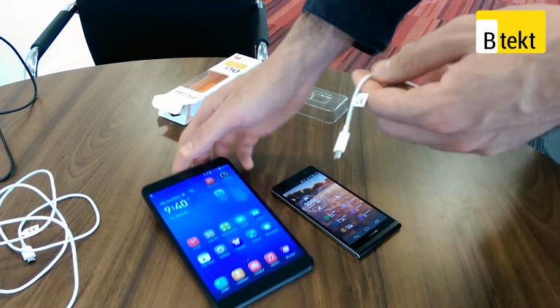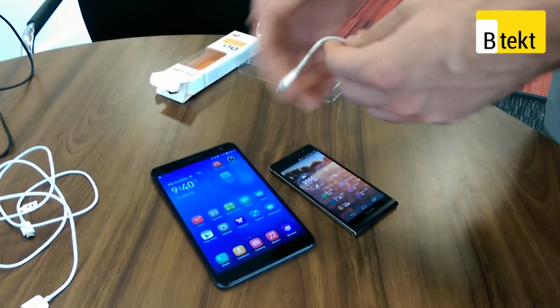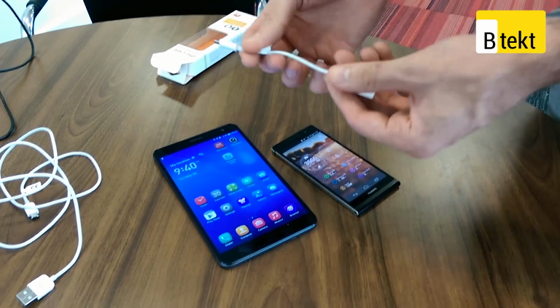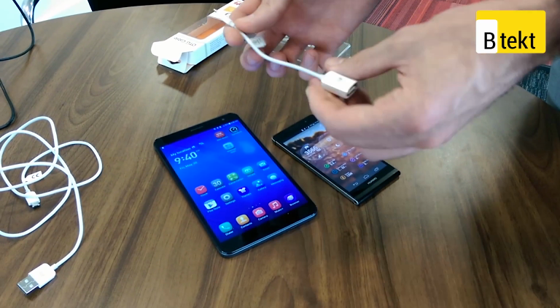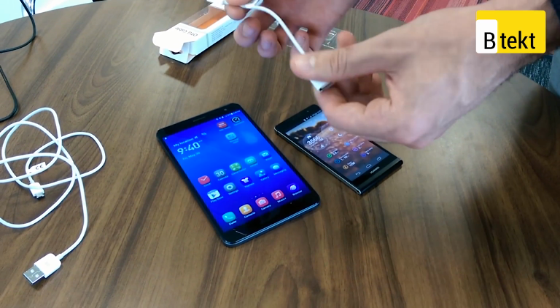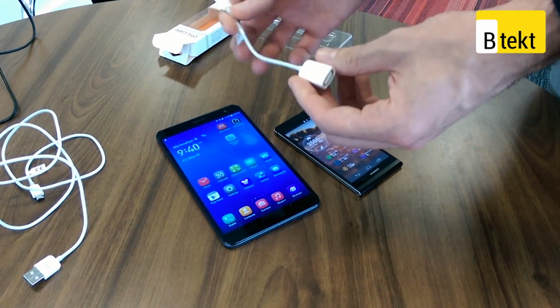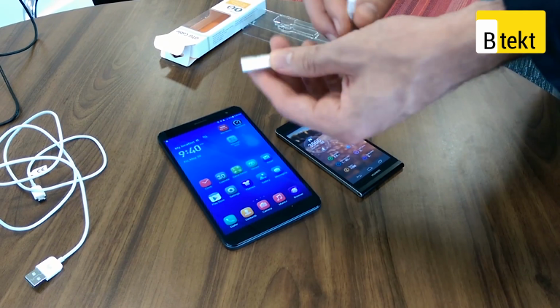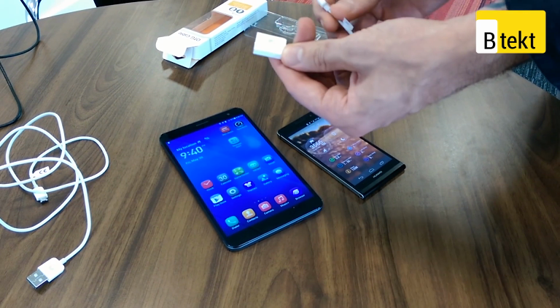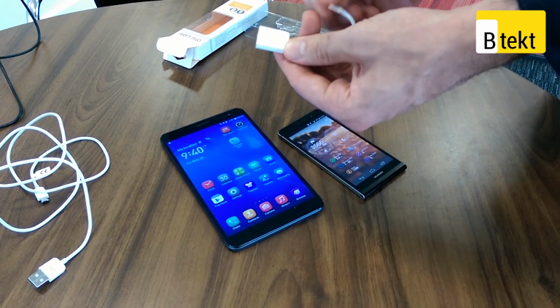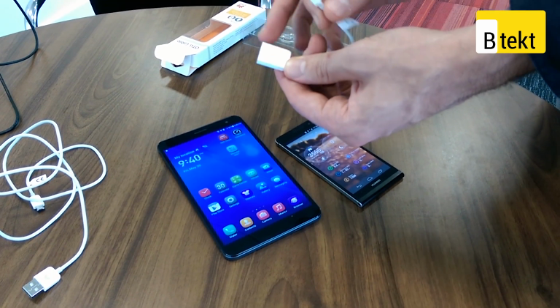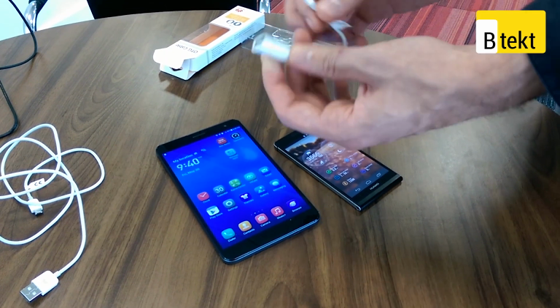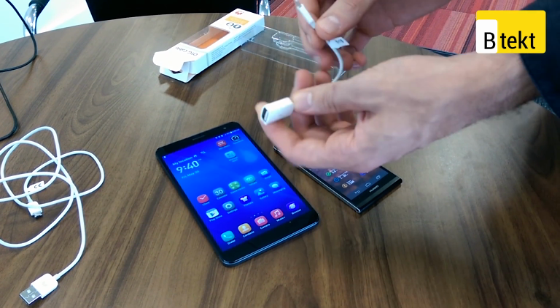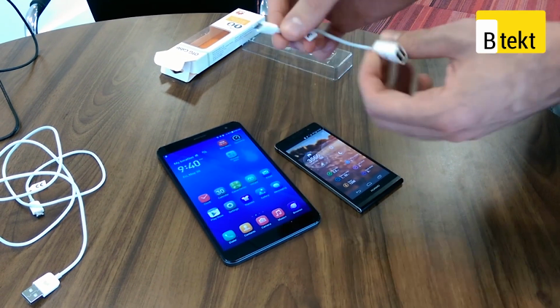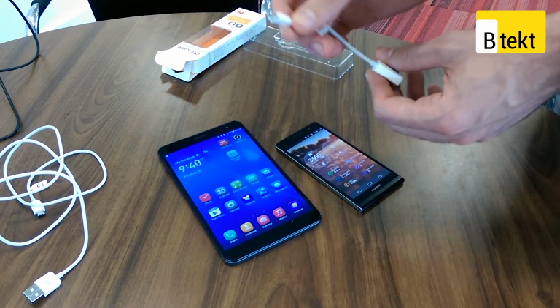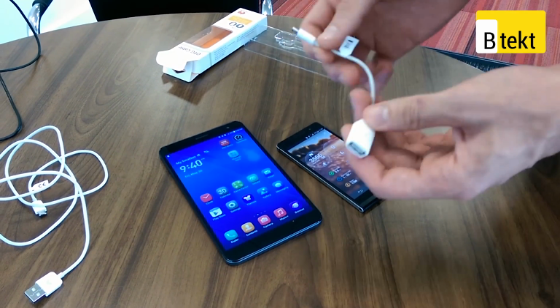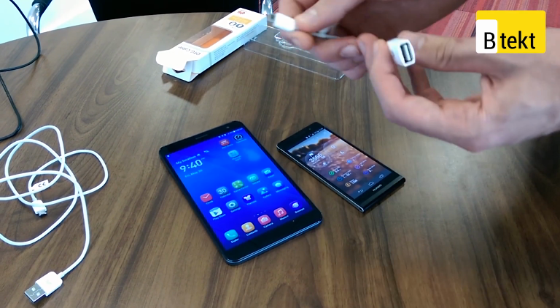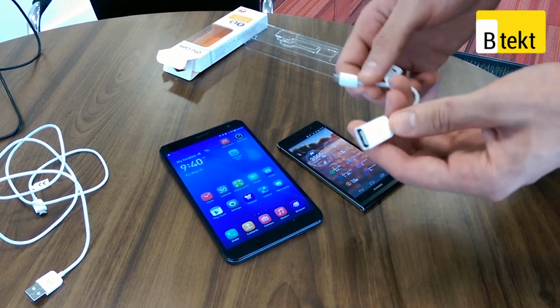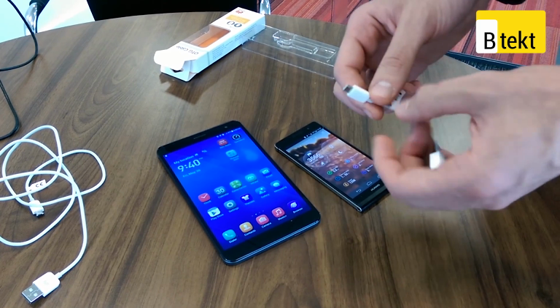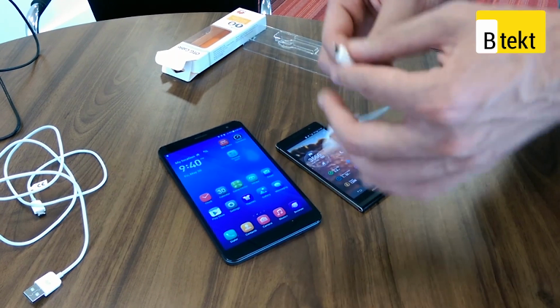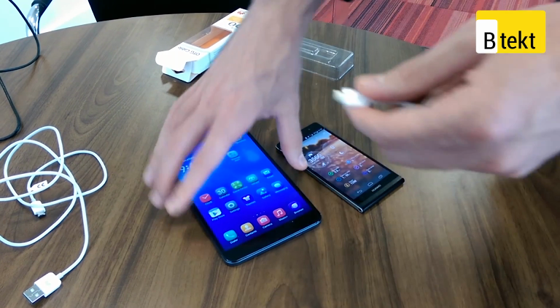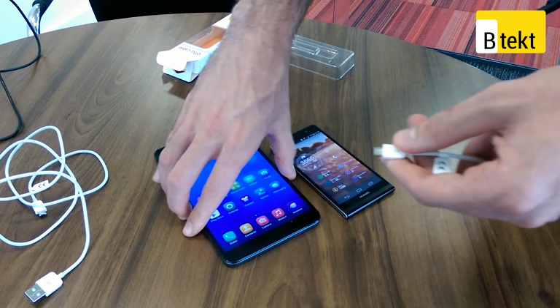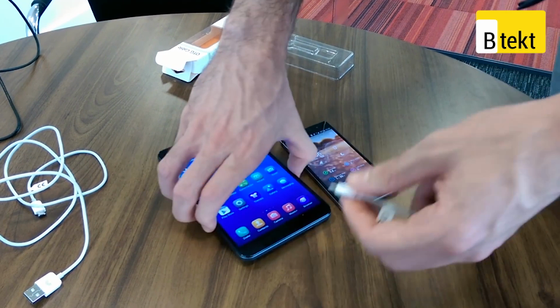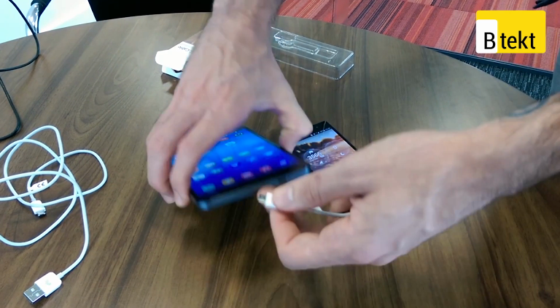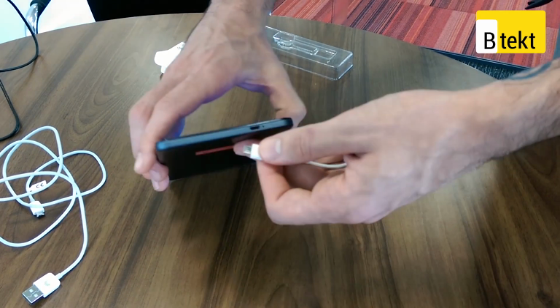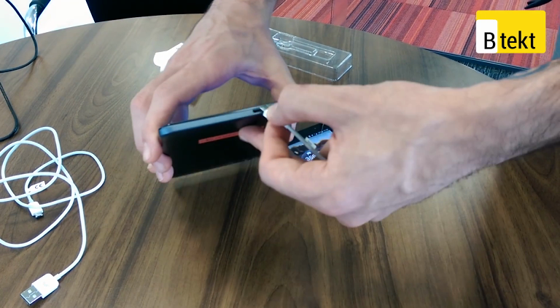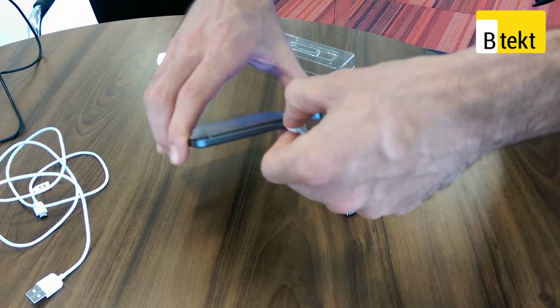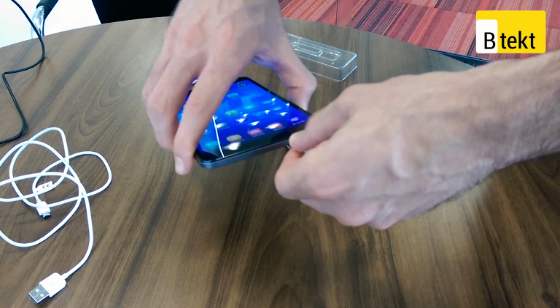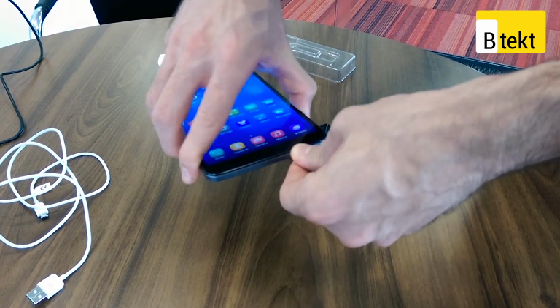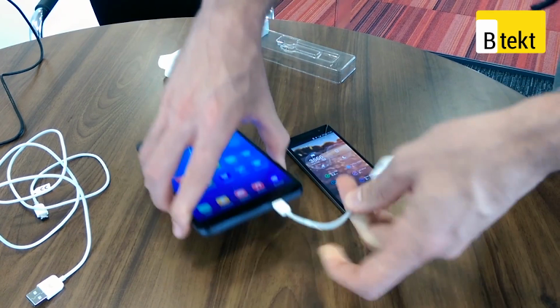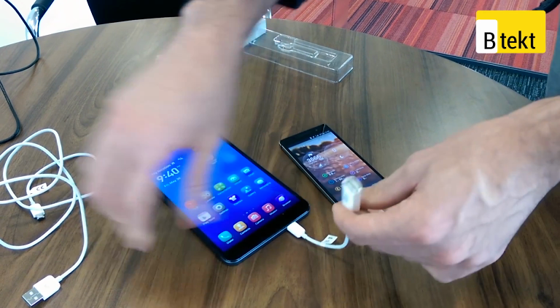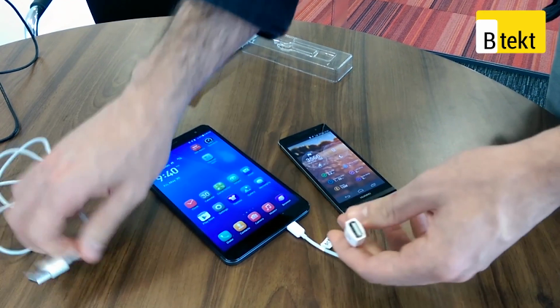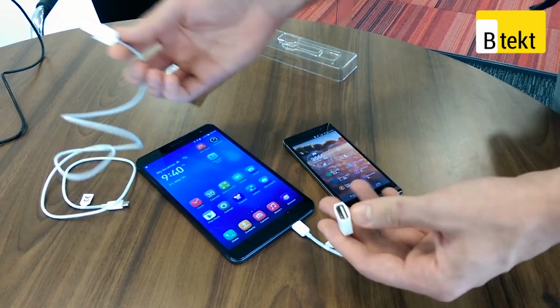The first thing you're going to need for the reverse charging is one of these. This cable is a Huawei female USB to male micro USB cable. Stick this into the bottom of your Huawei MediaPad X1.